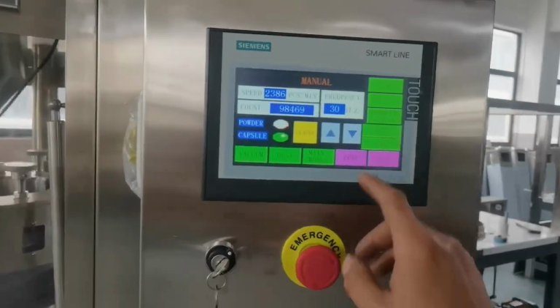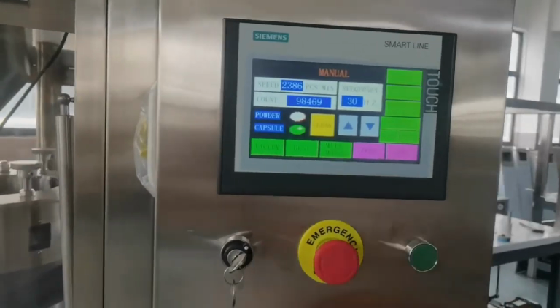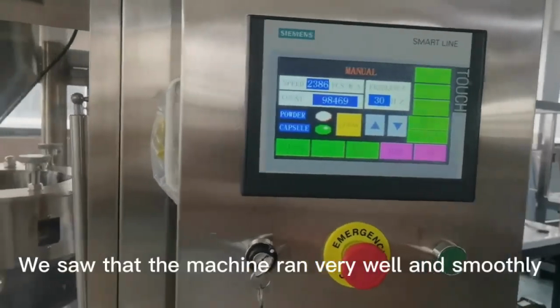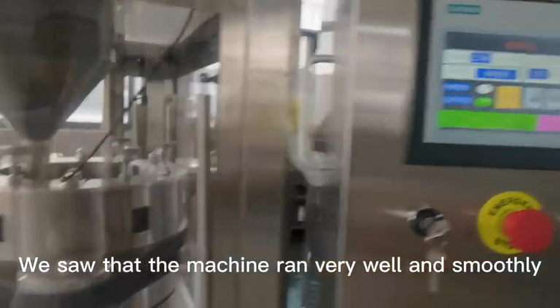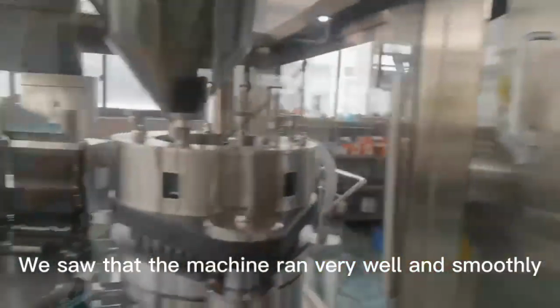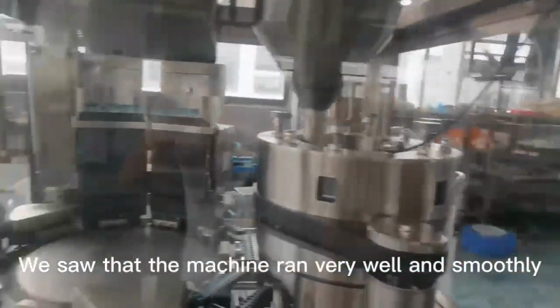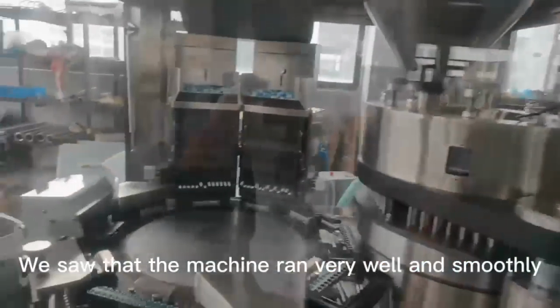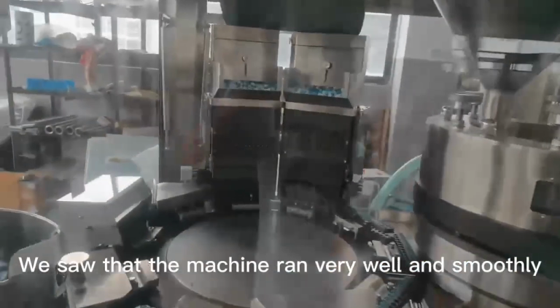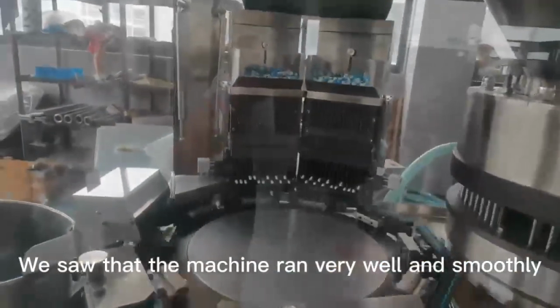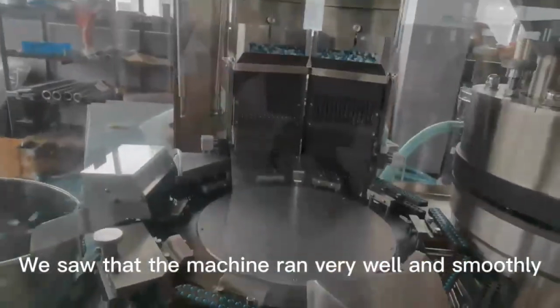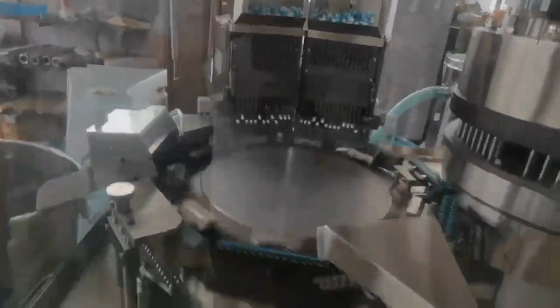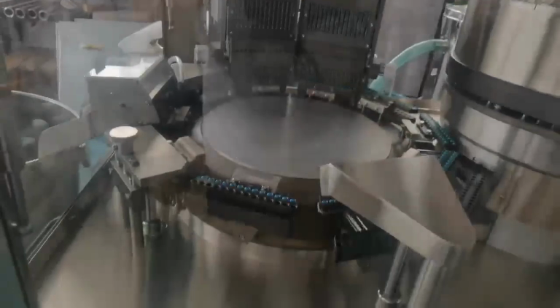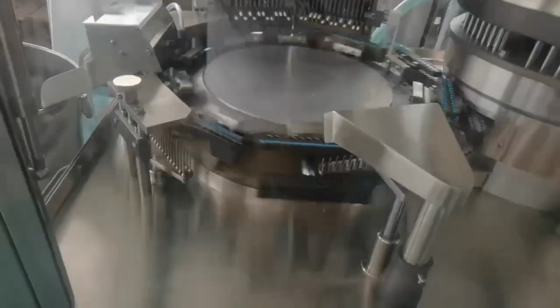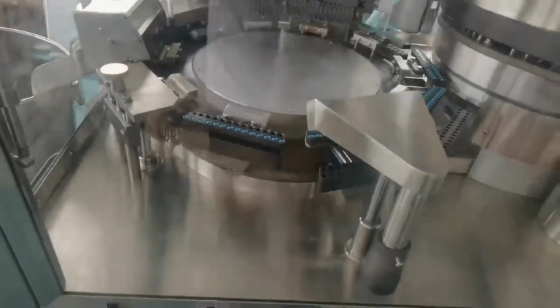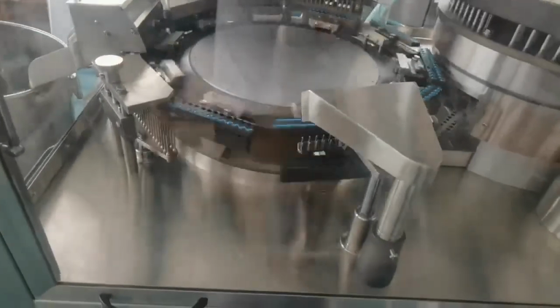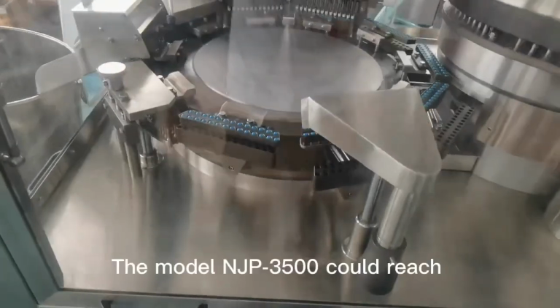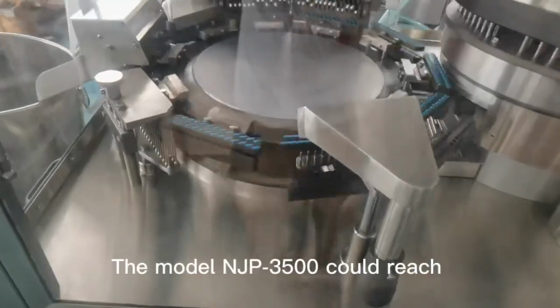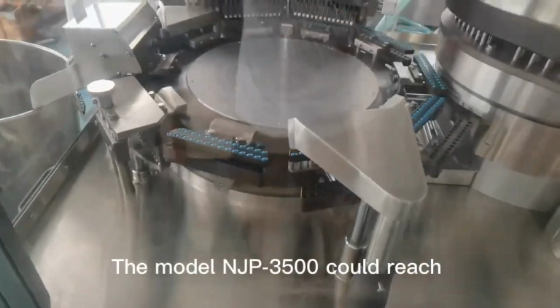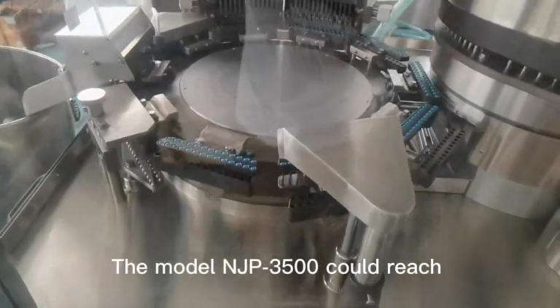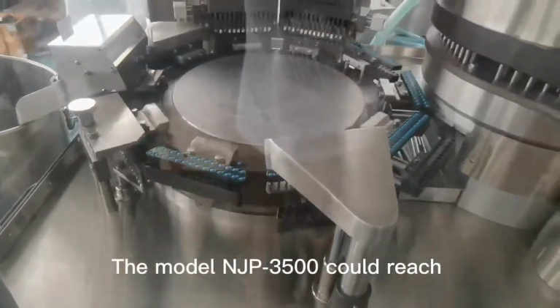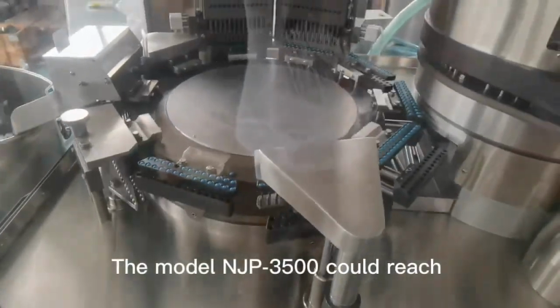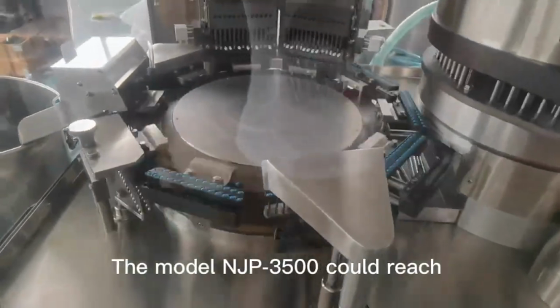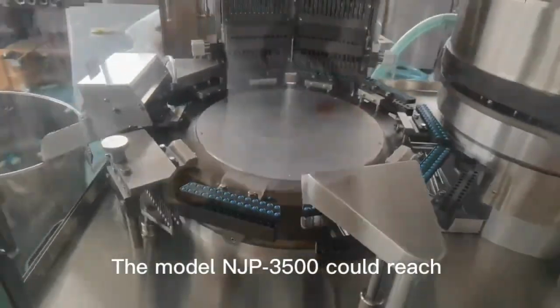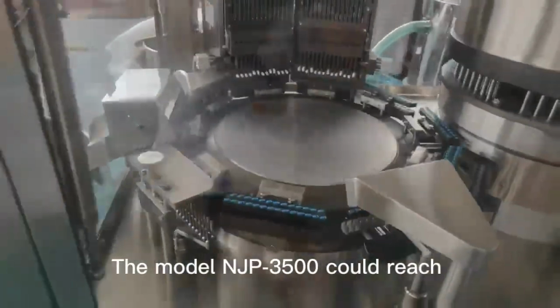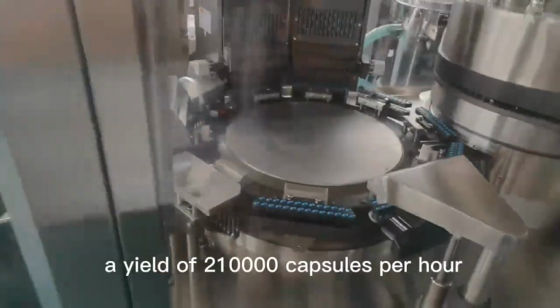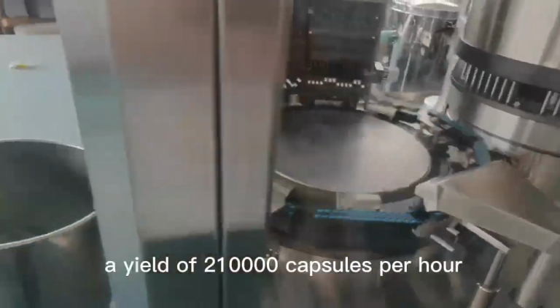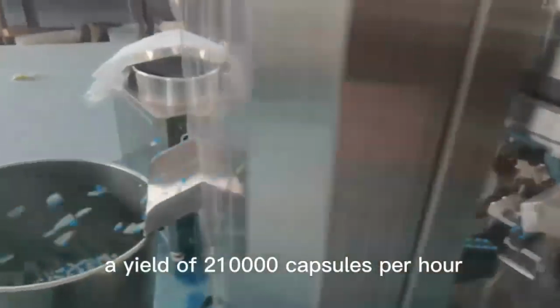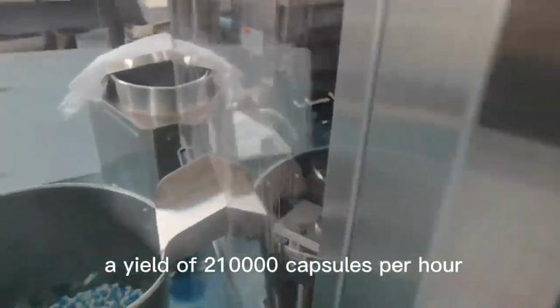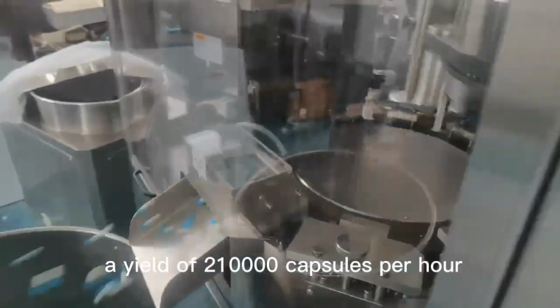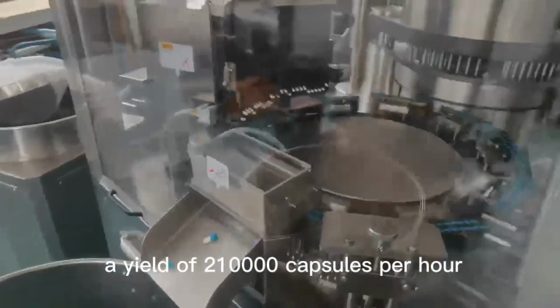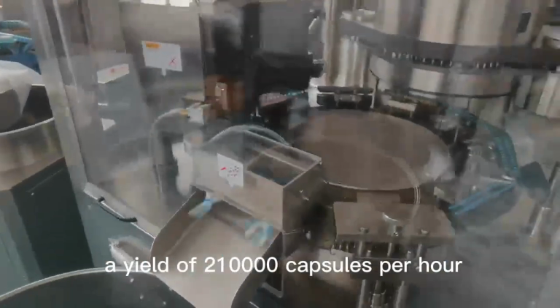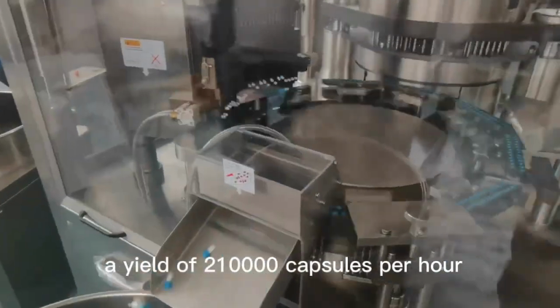We saw that the machine ran very well and smoothly. The model JP3005 can reach a yield of 210,000 capsules per hour.